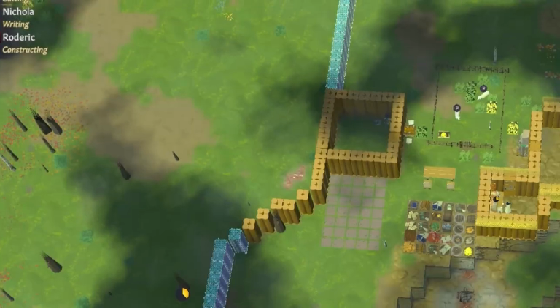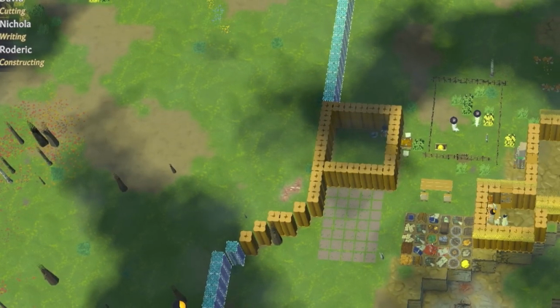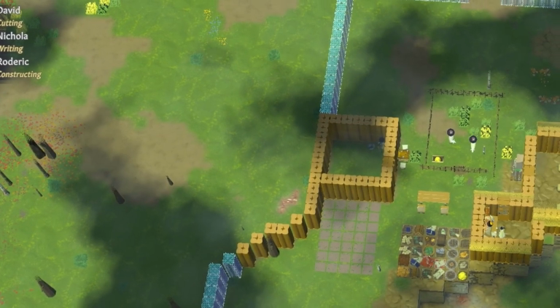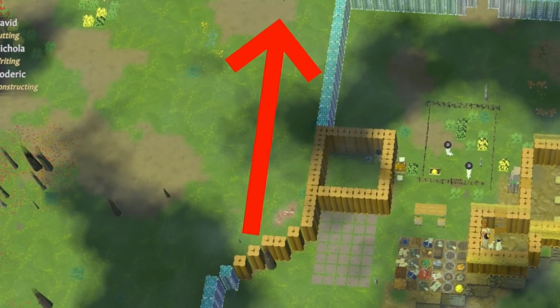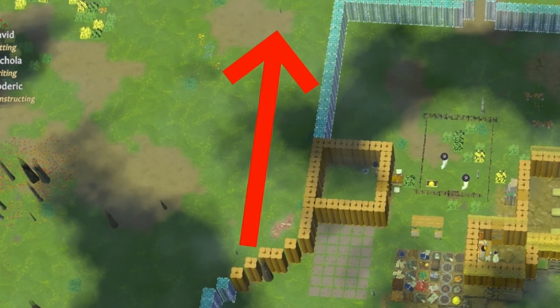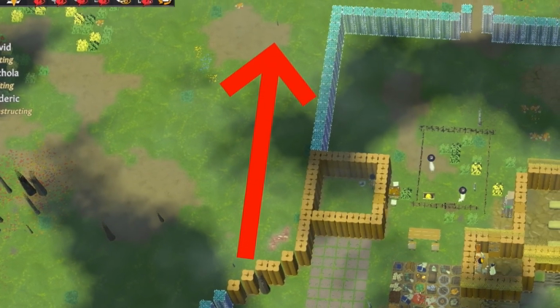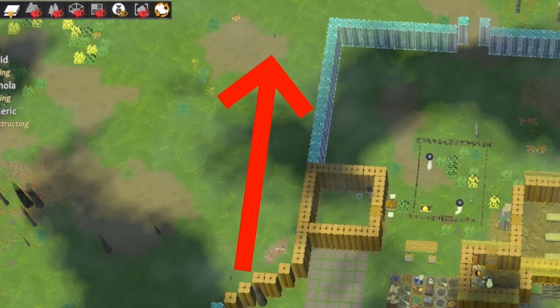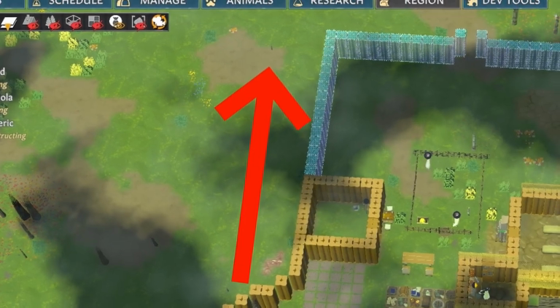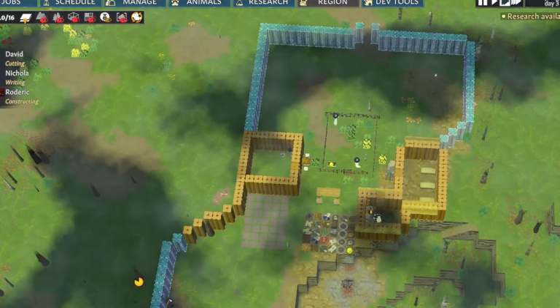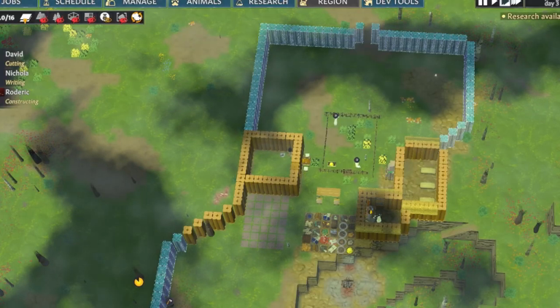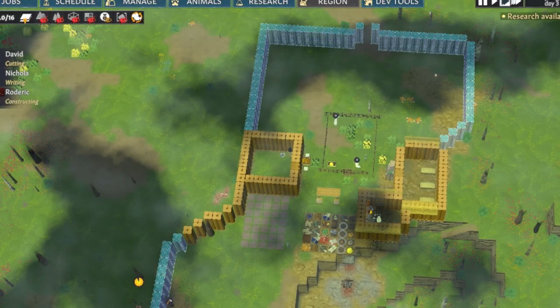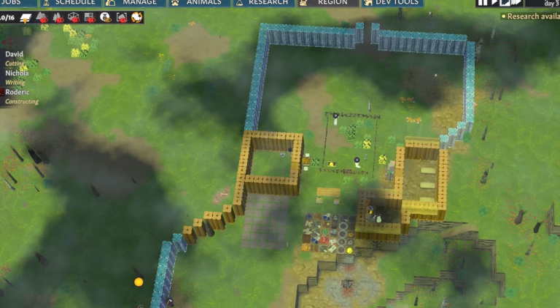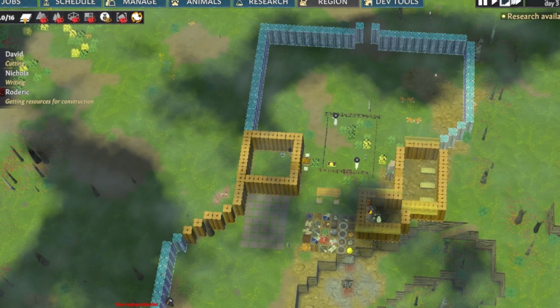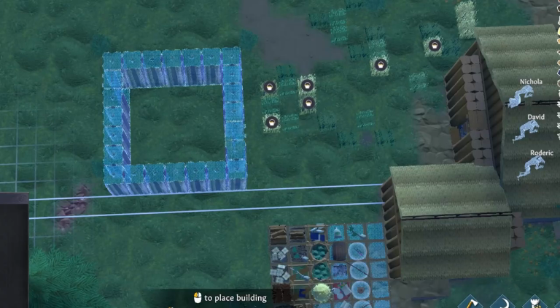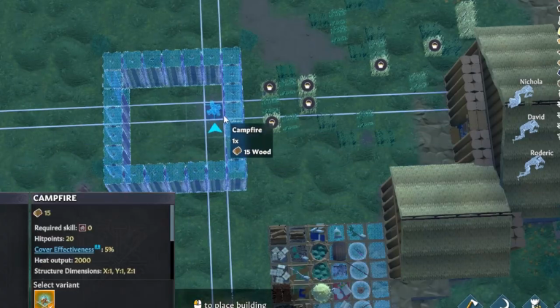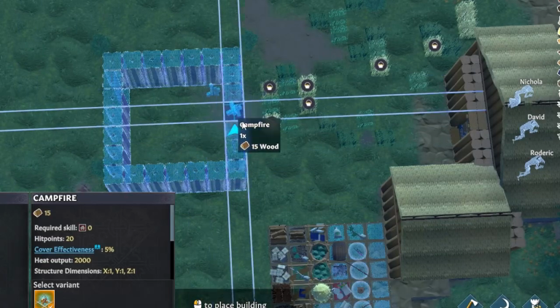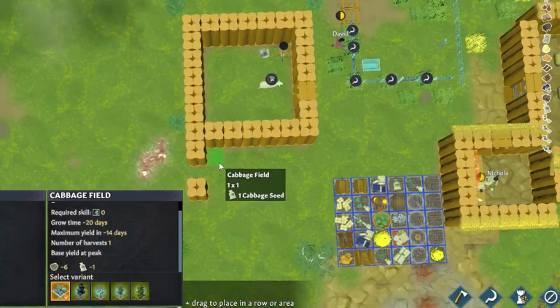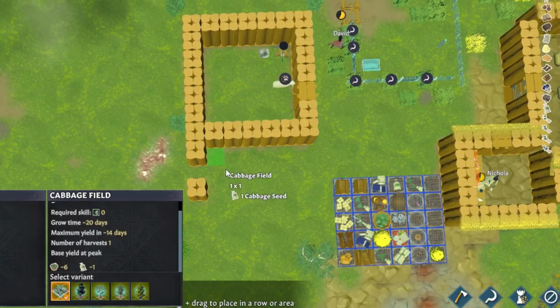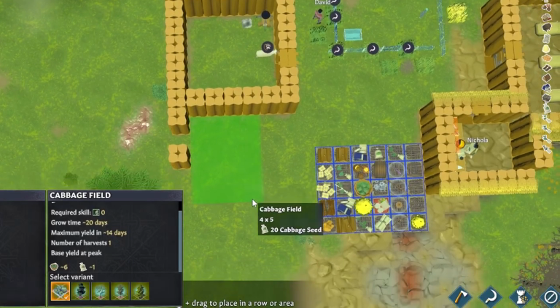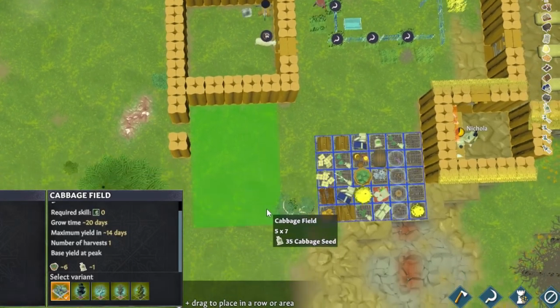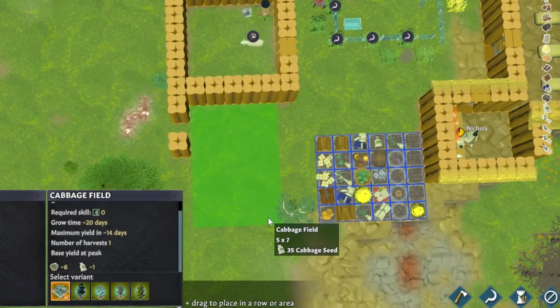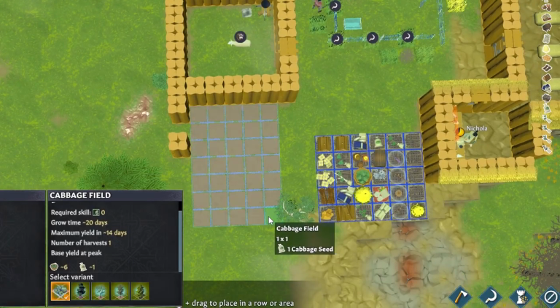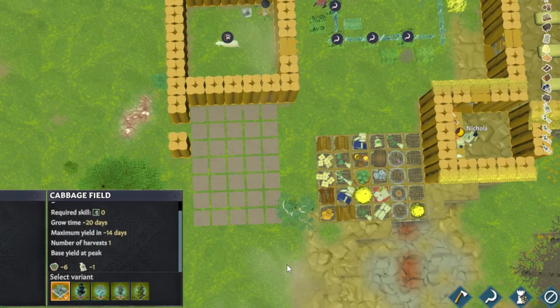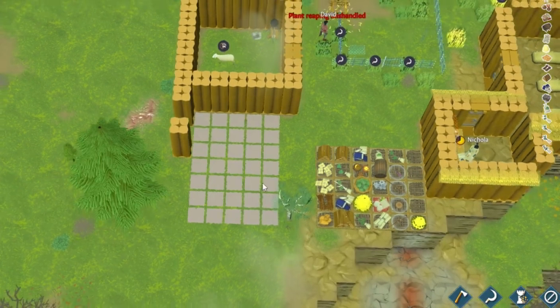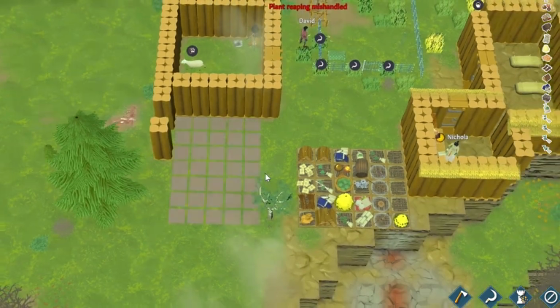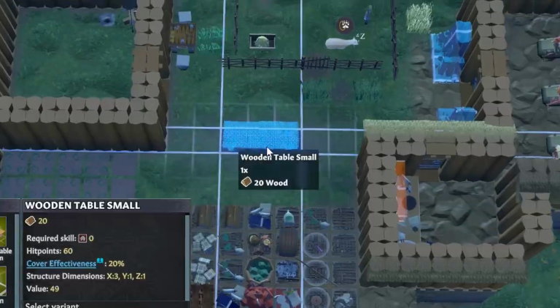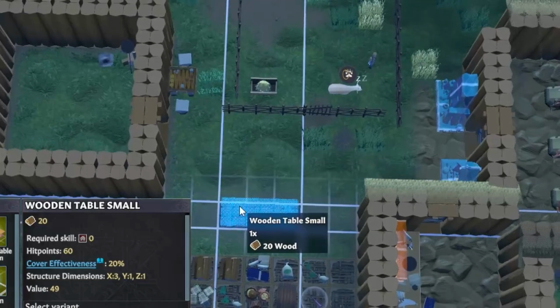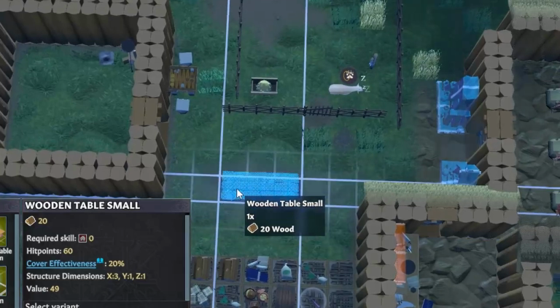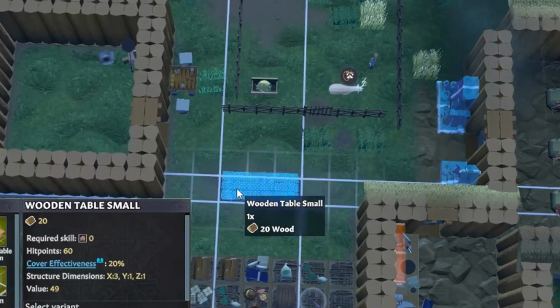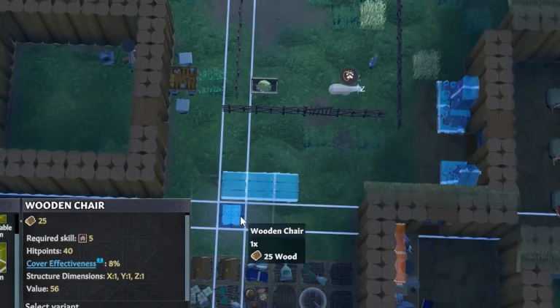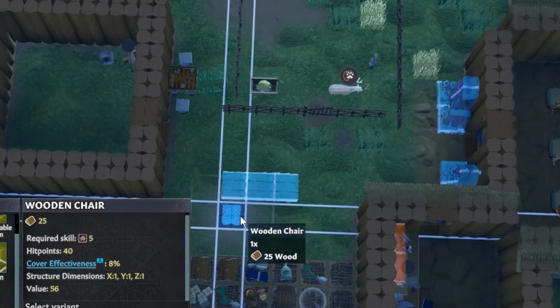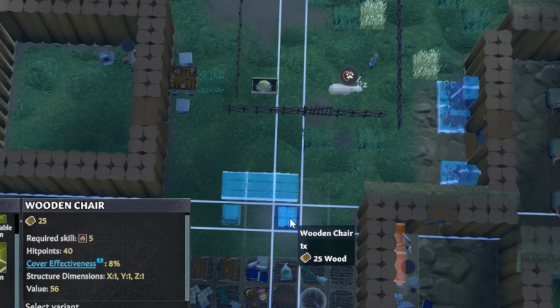I could have grabbed even more area by instead doing the diagonal at the top of my base, but I wanted to use my kitchen for the actual full wall. It's not as straightforward as just positioning your buildings along the walls — you need to actually set your base up to run efficiently. It's a little bit easier said than done, but there are a couple of simple tips you can follow.